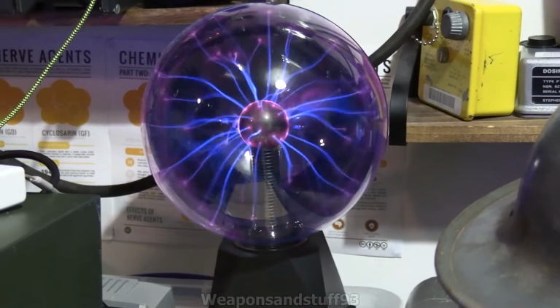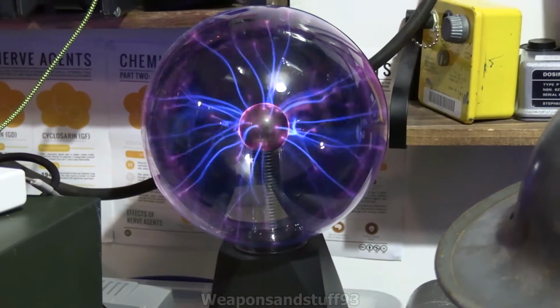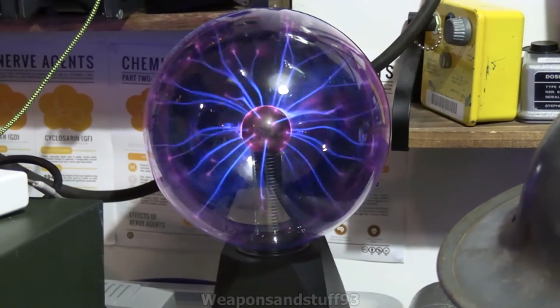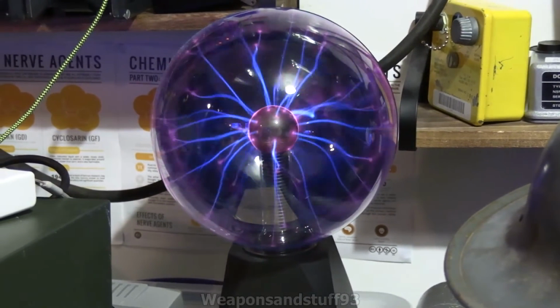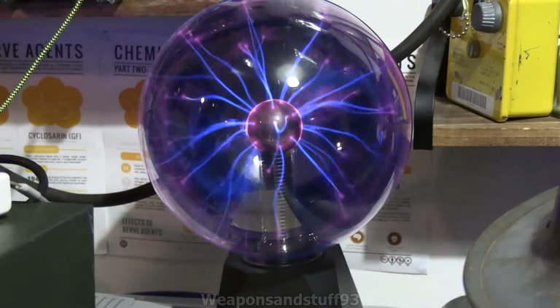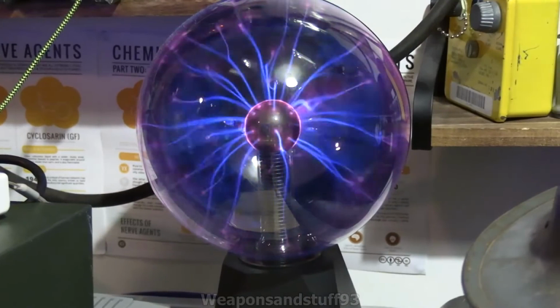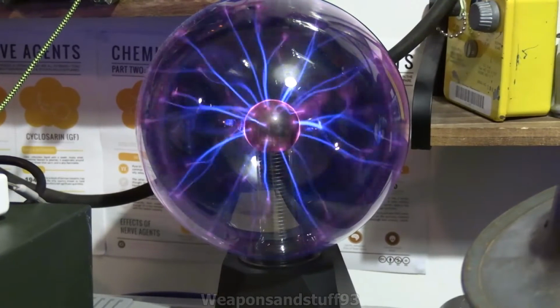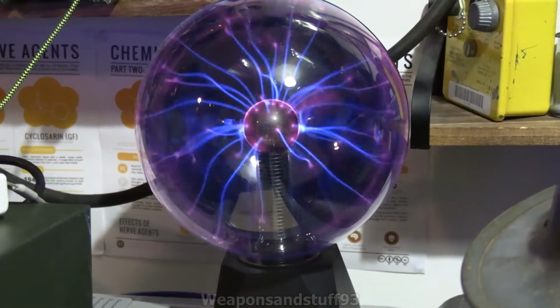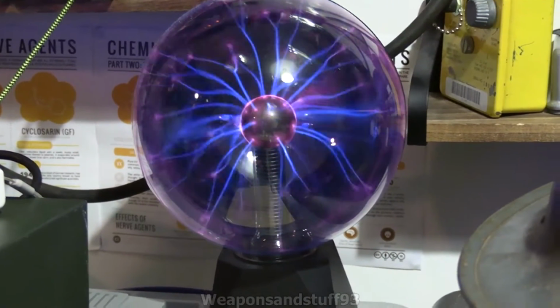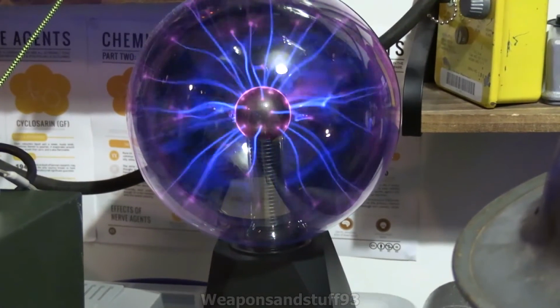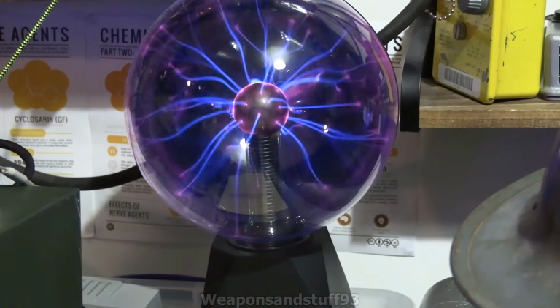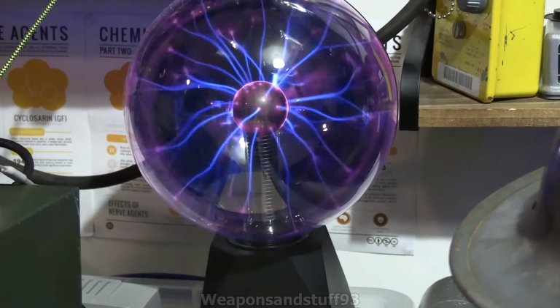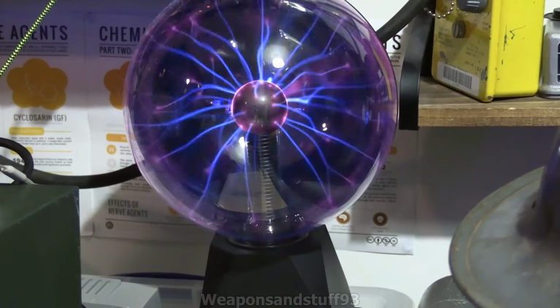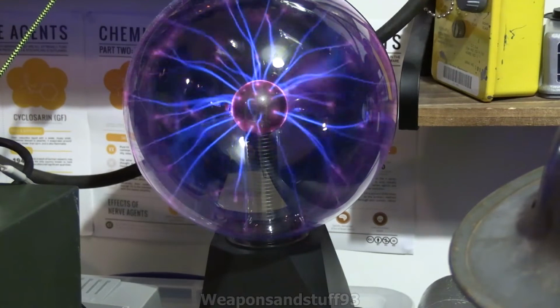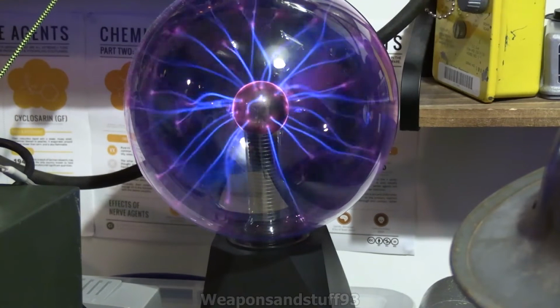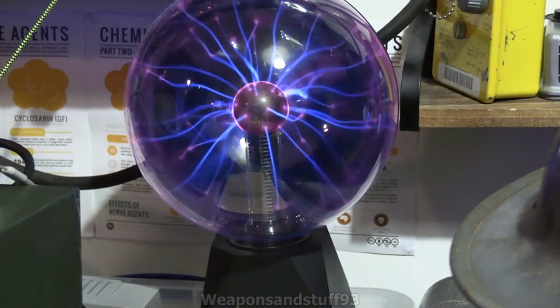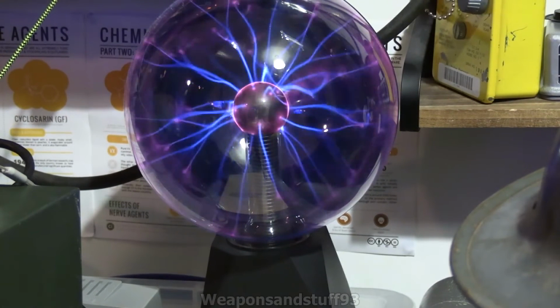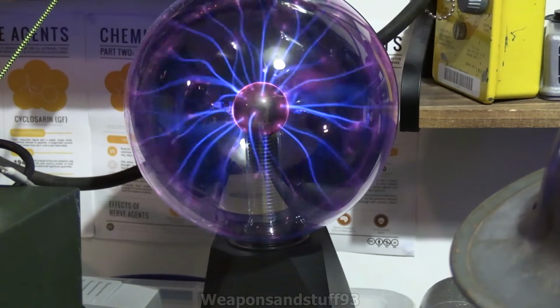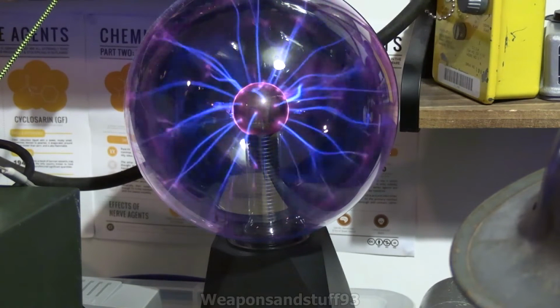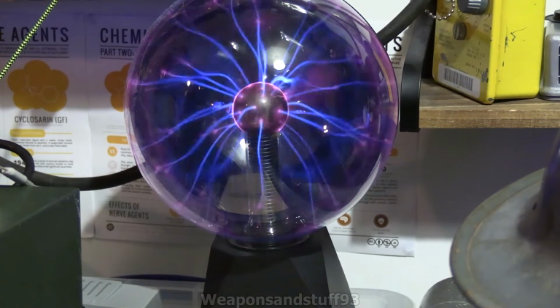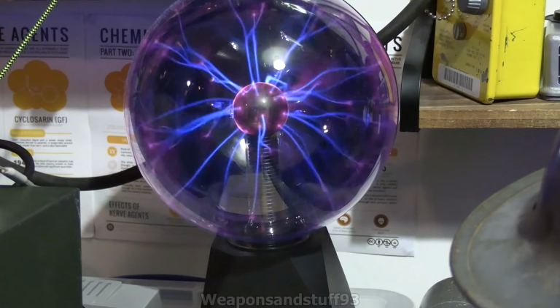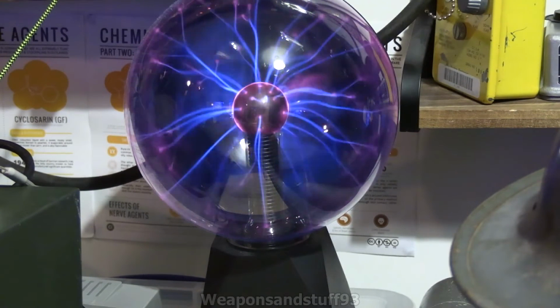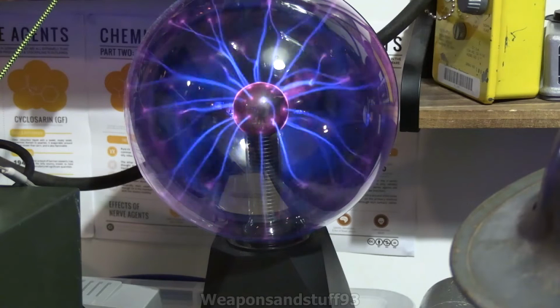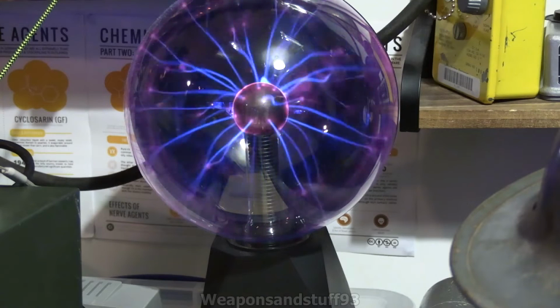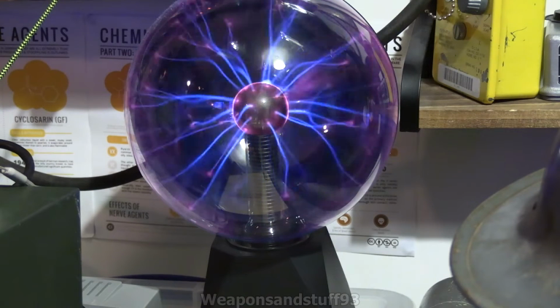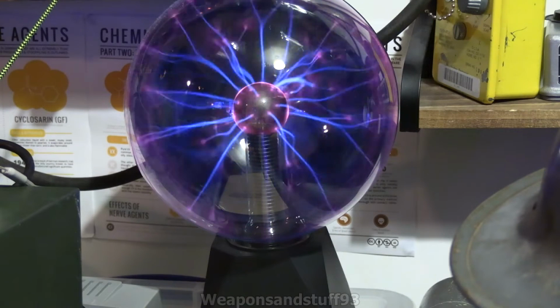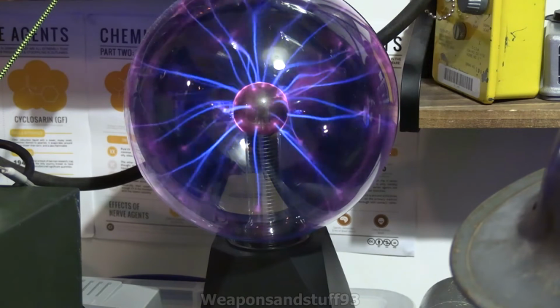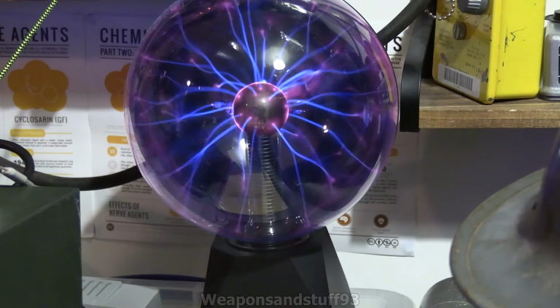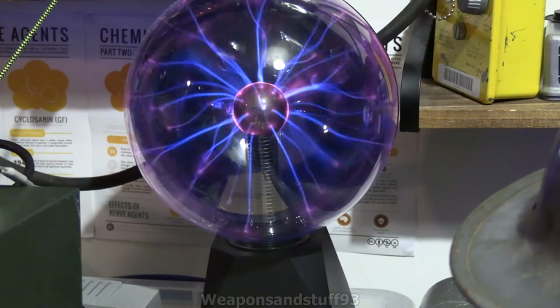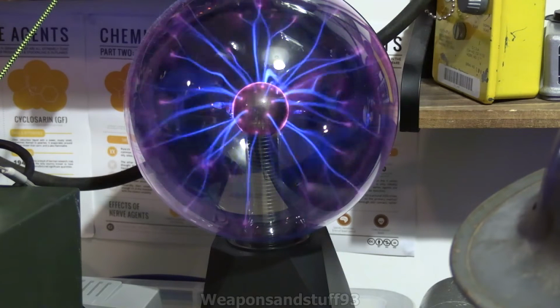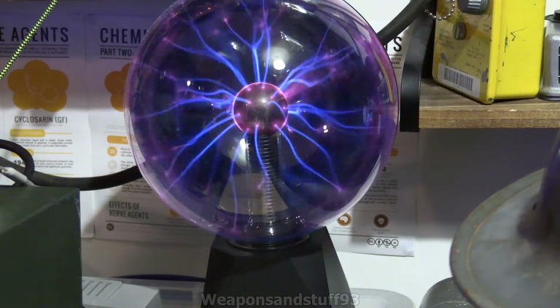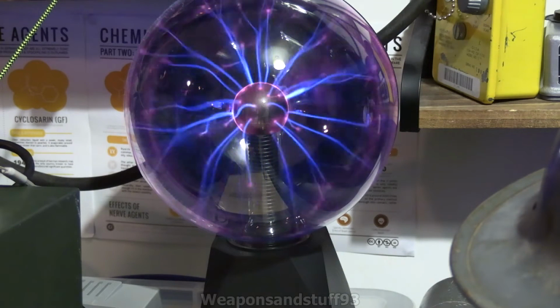This is just going to be a quick video on plasma balls and Geiger counters. When I did the video the other day with the Crooks tube setting off the Geiger counters, people said you can even more easily do it with a plasma ball or a lightning ball.